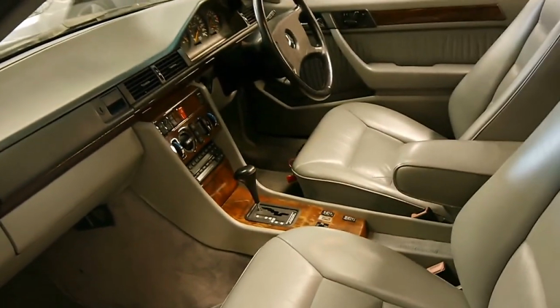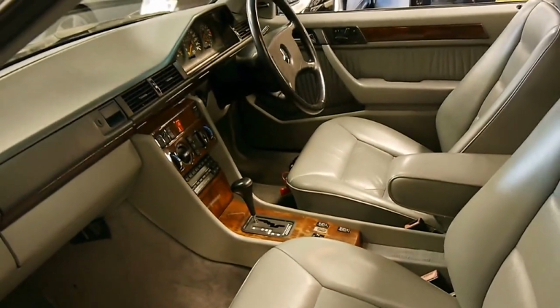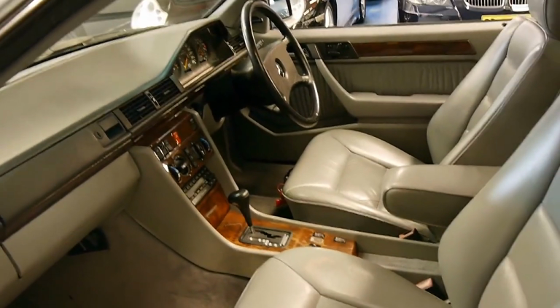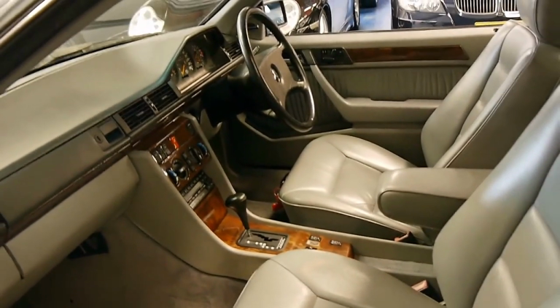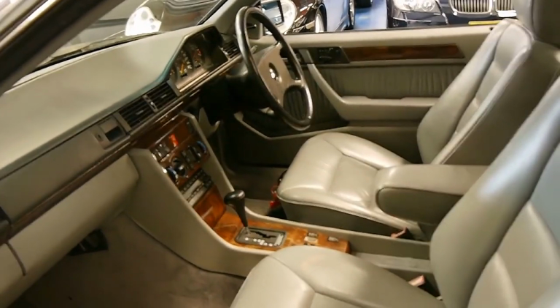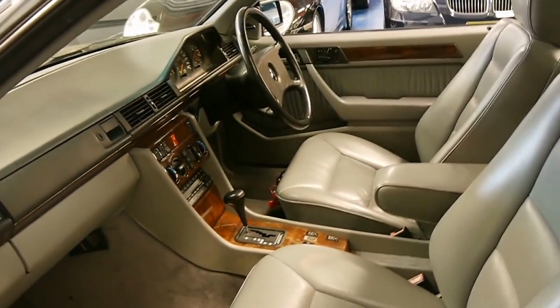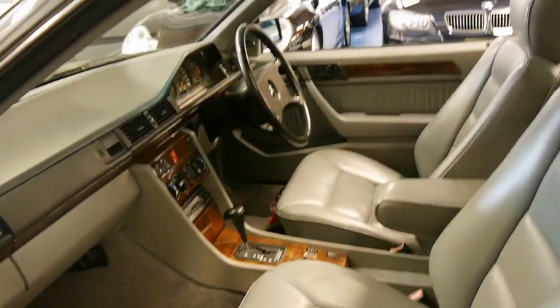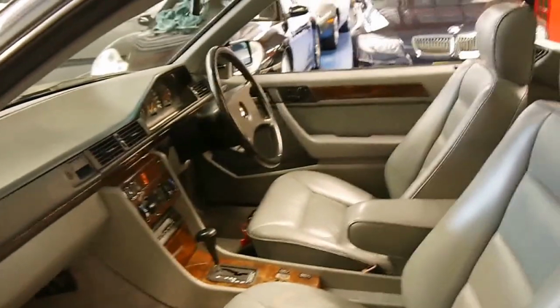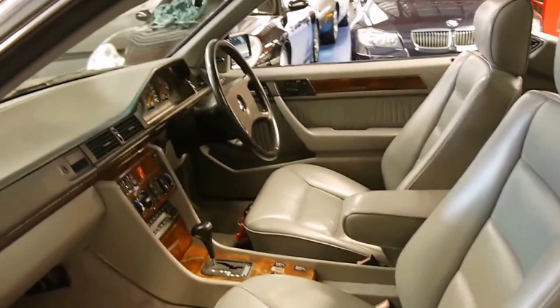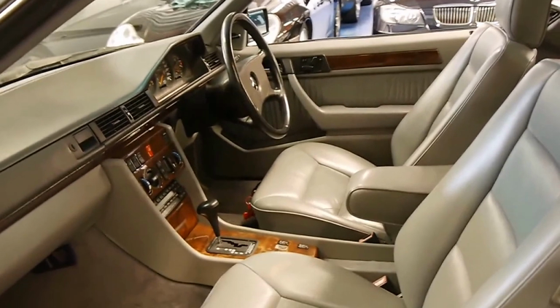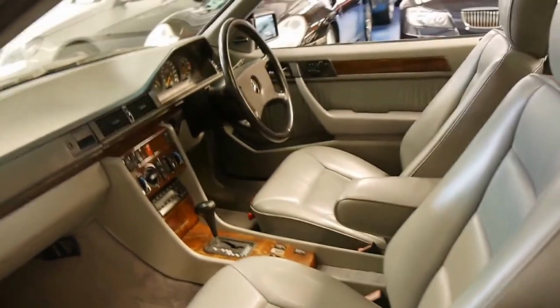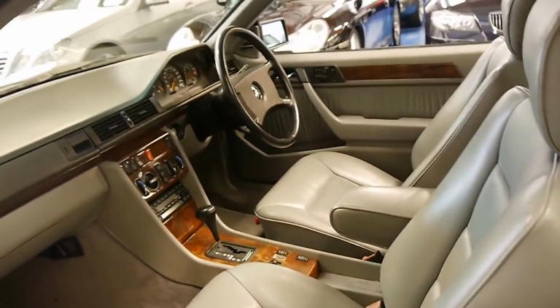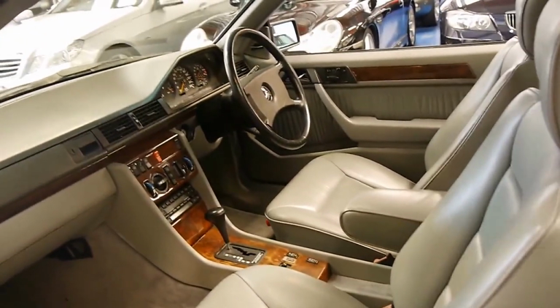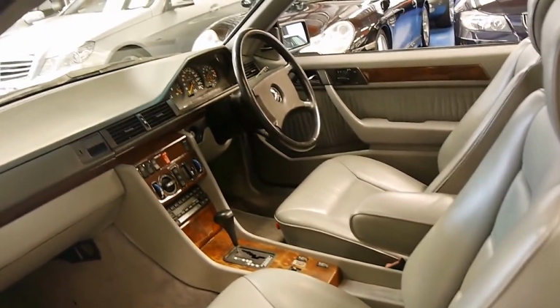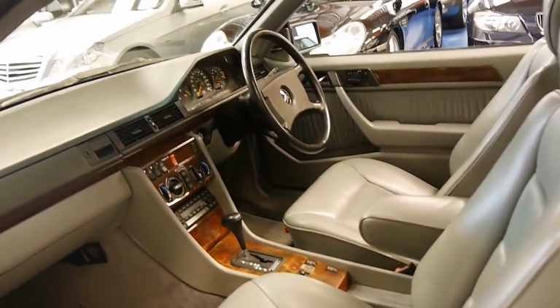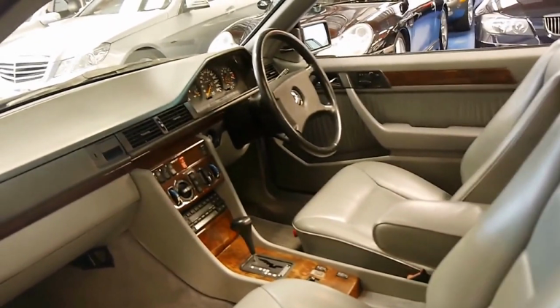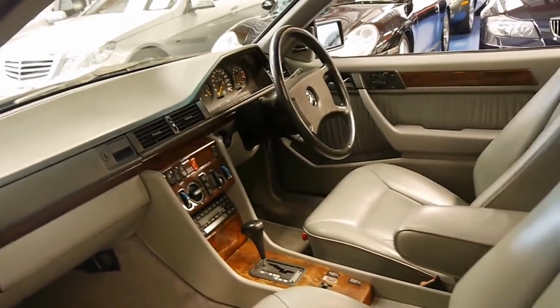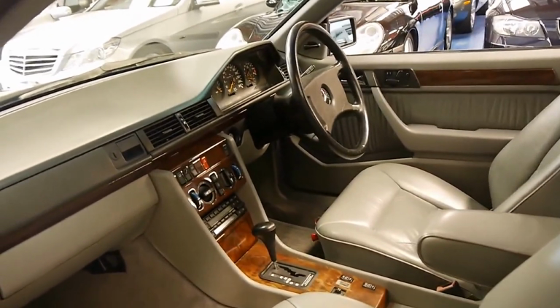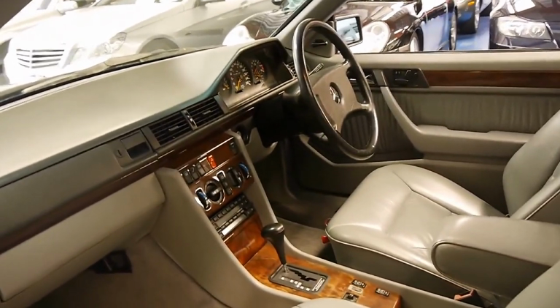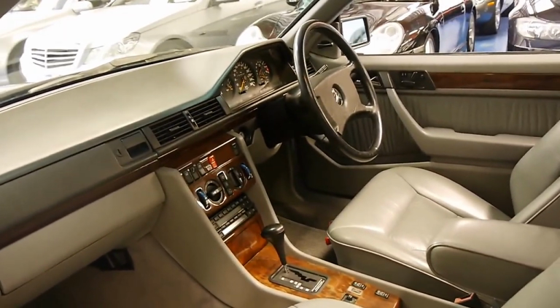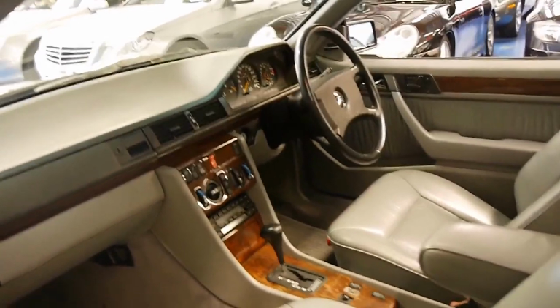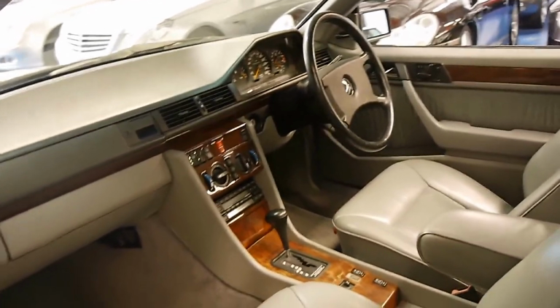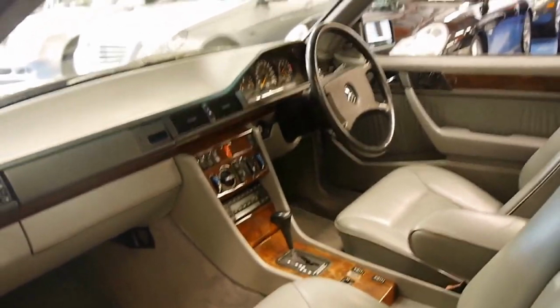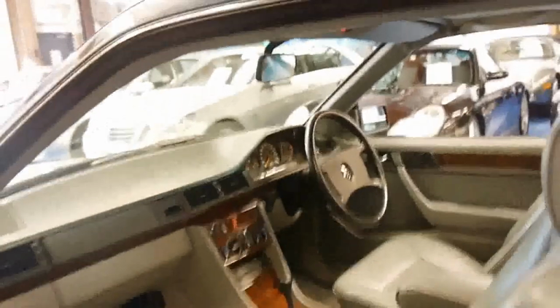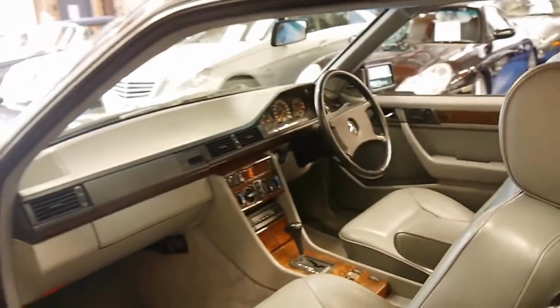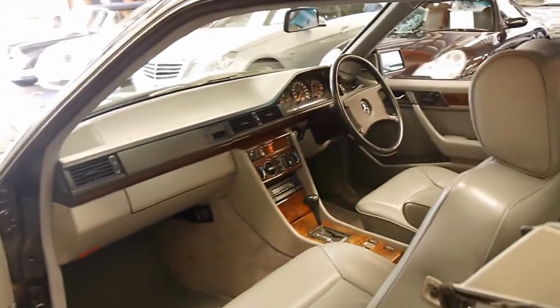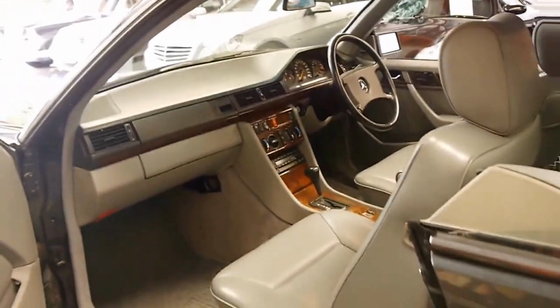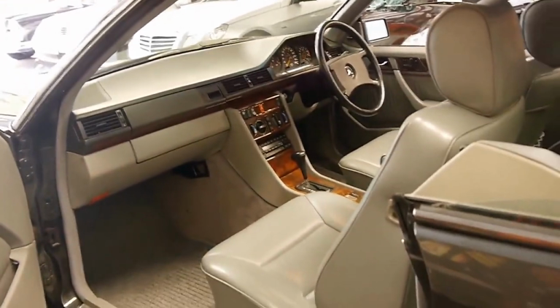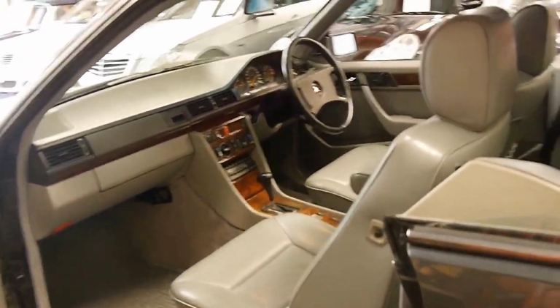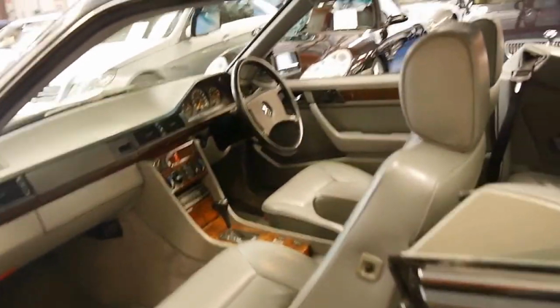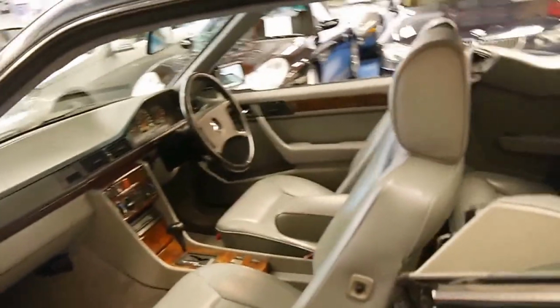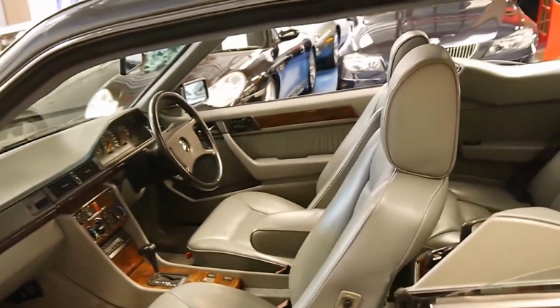I have driven this car myself and I can tell you it drives absolutely perfectly. It's got a very smooth gearbox and the engine sounds fantastic. I've used the air conditioning, and this morning when I drove the car I also used the heating.